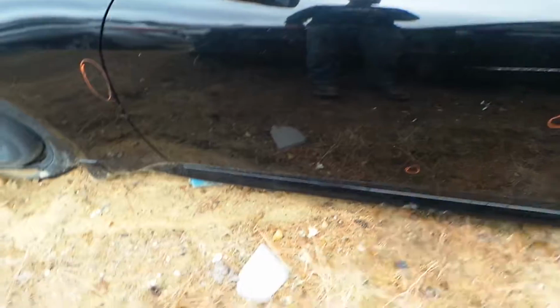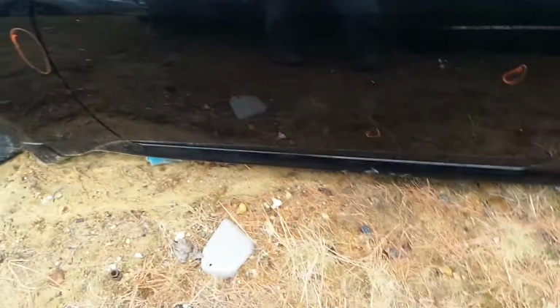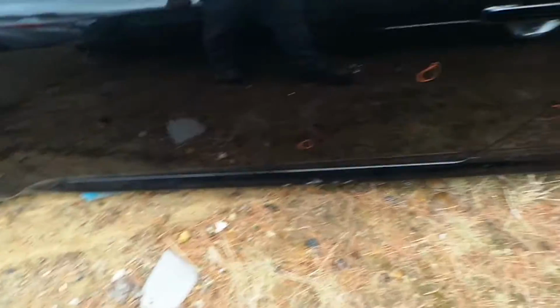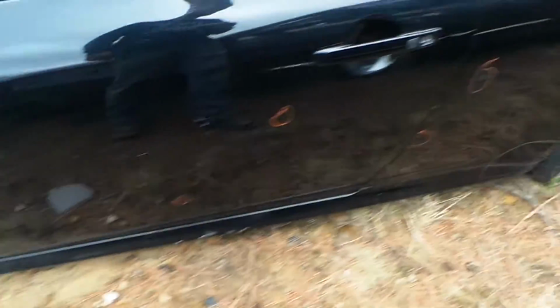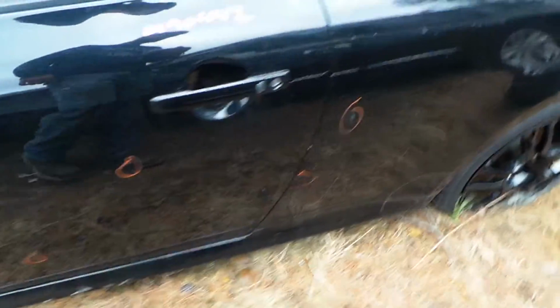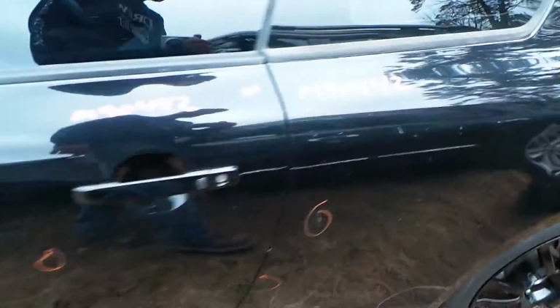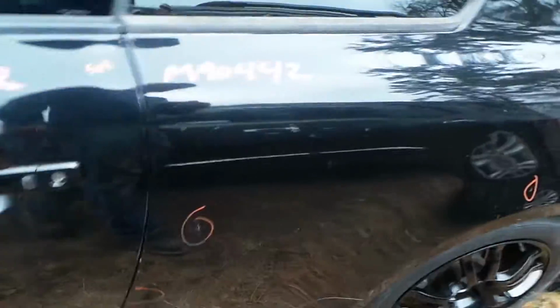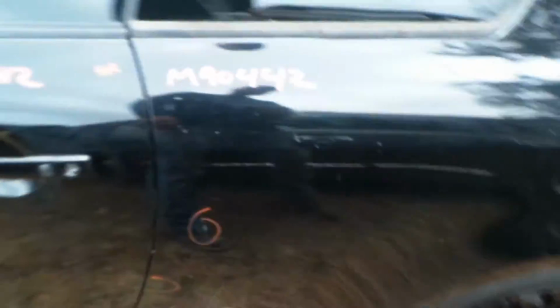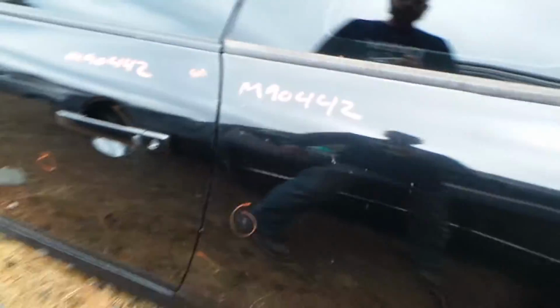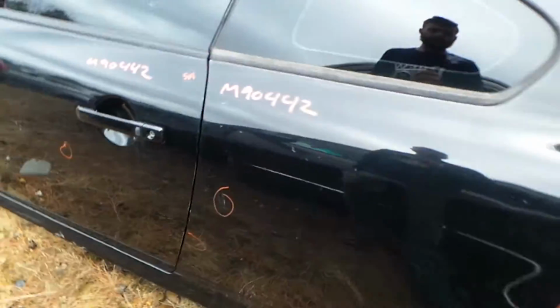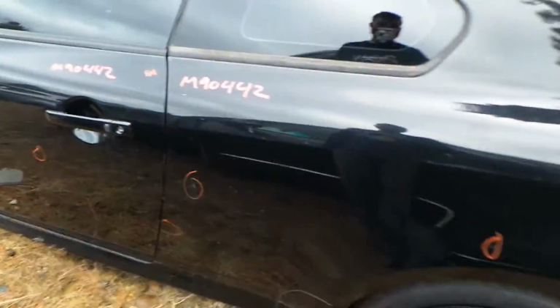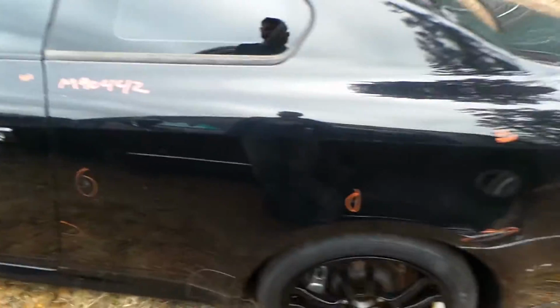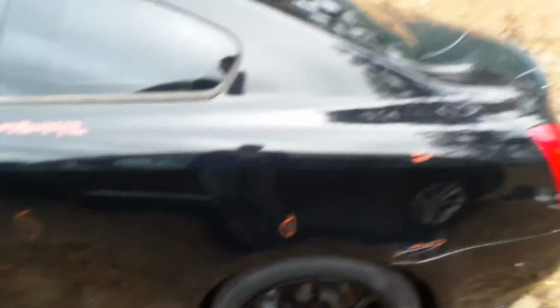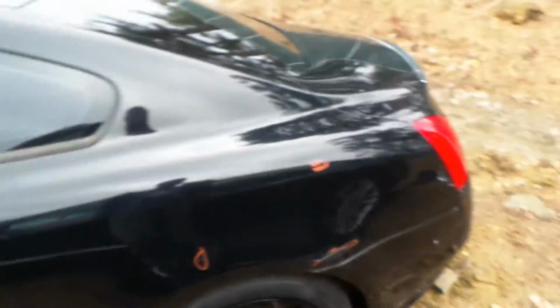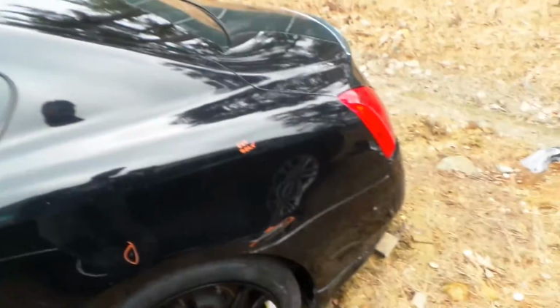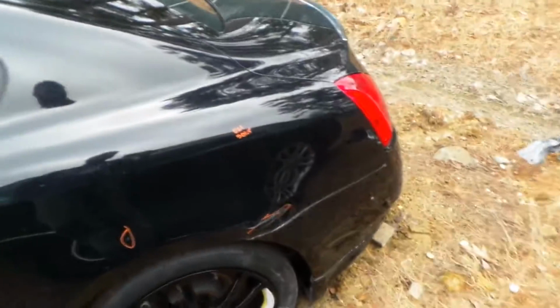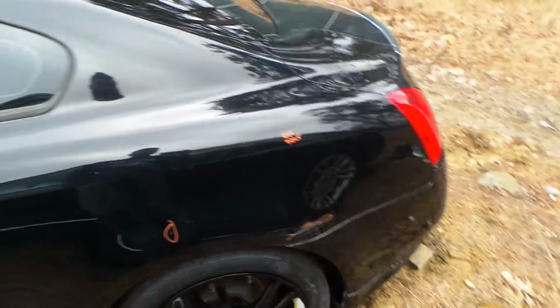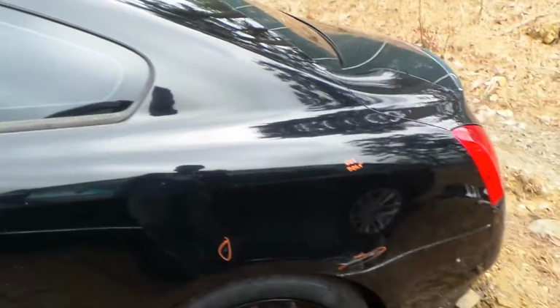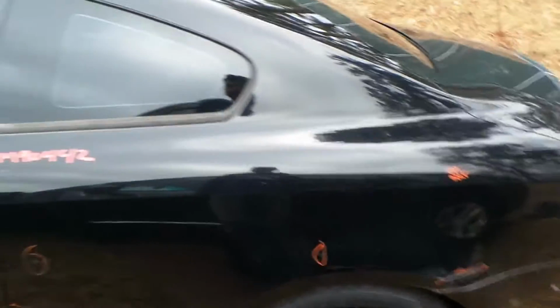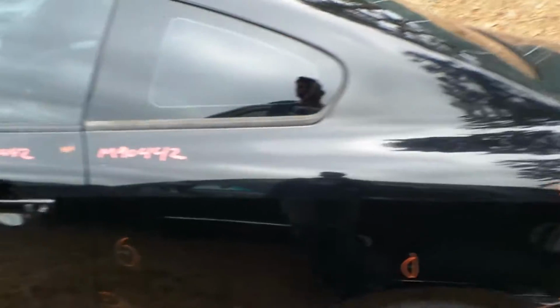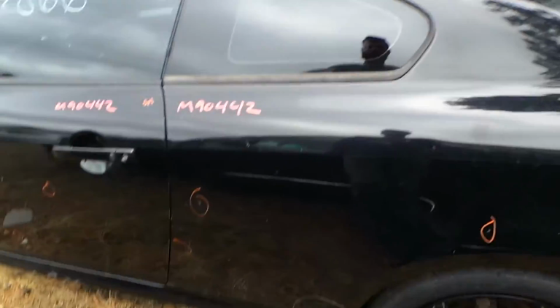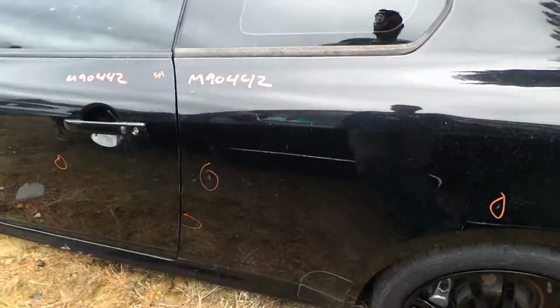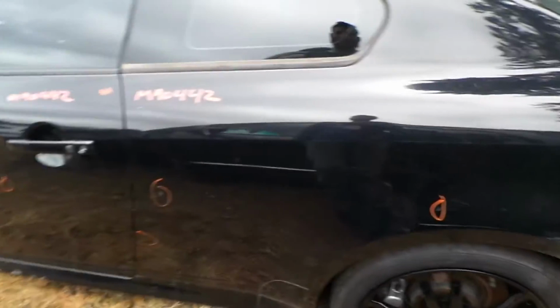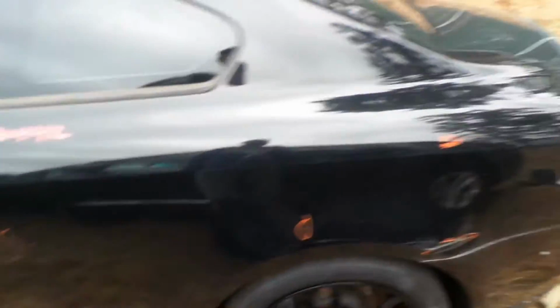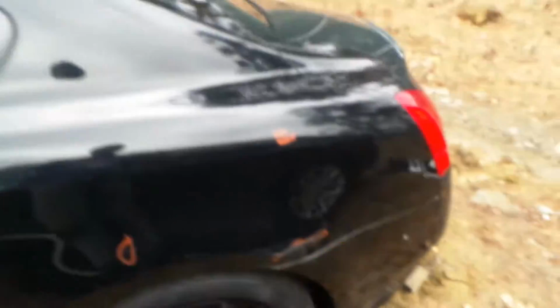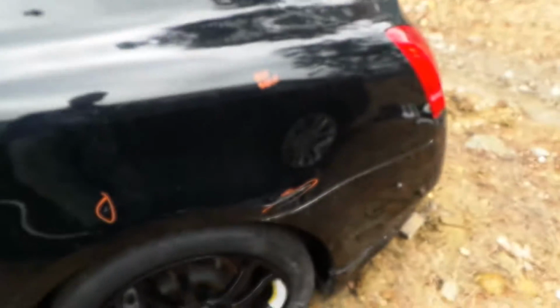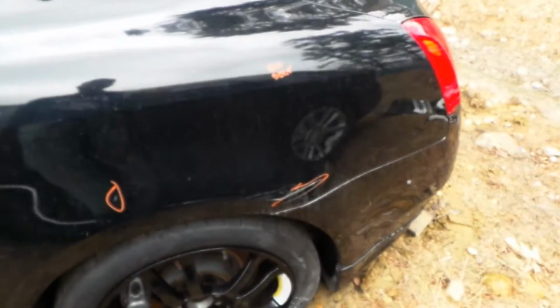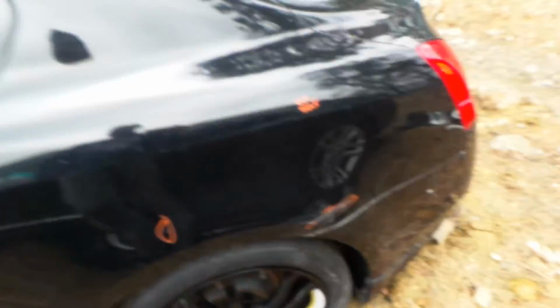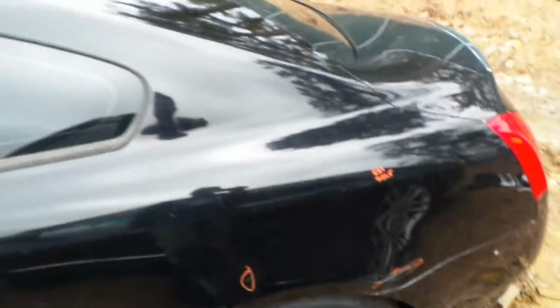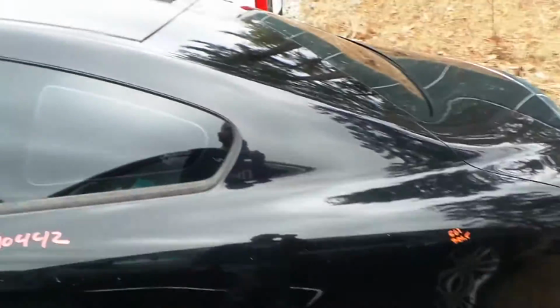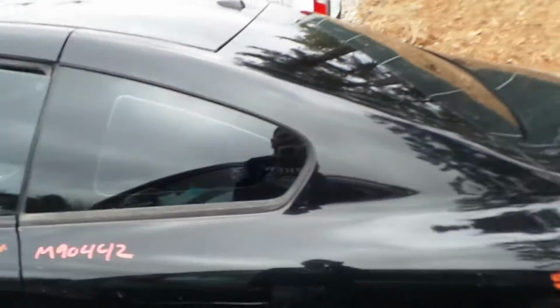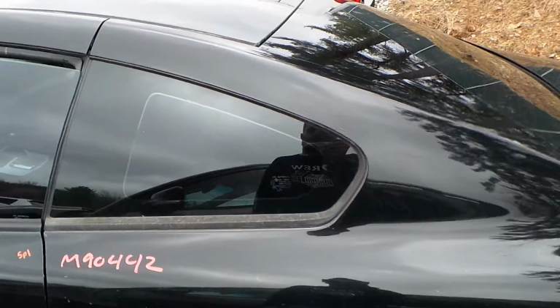Left quarter panel is insurance quality — it's showing a couple of pings and dings and a little bit of a gouge right there, still very usable.